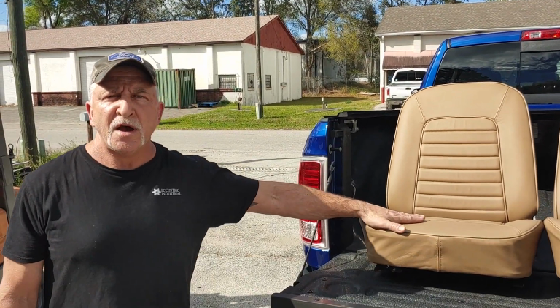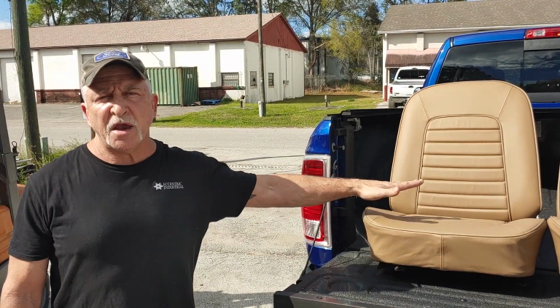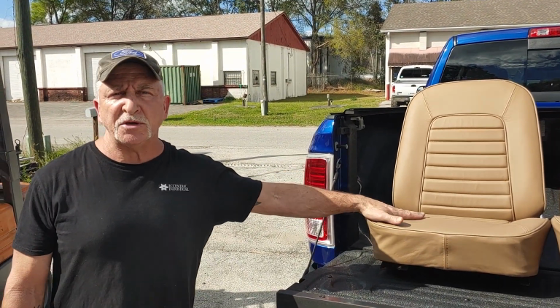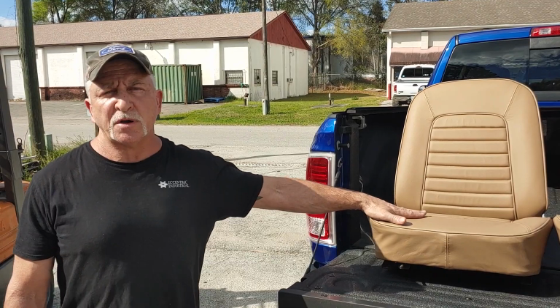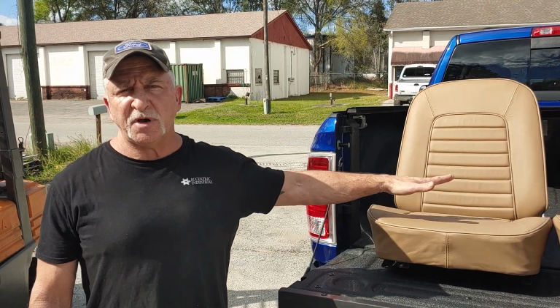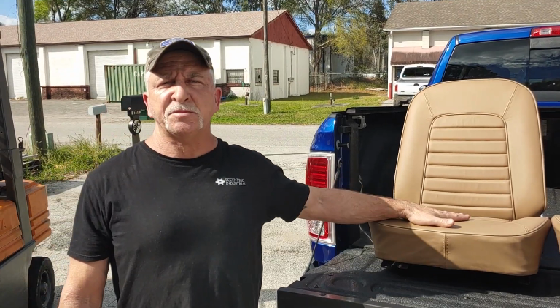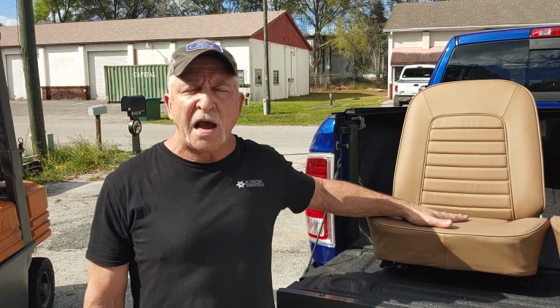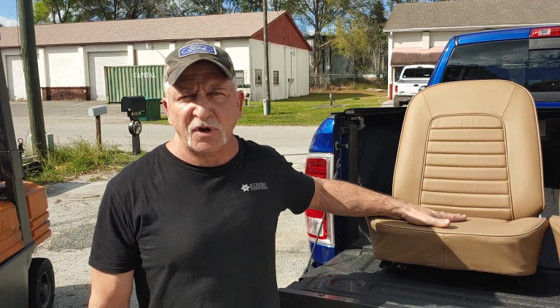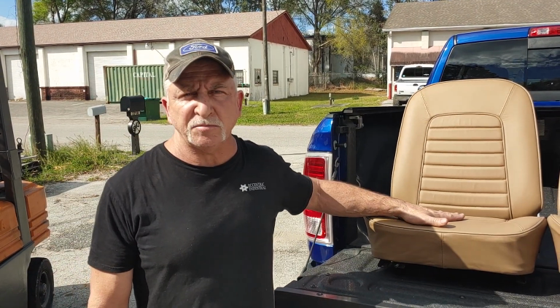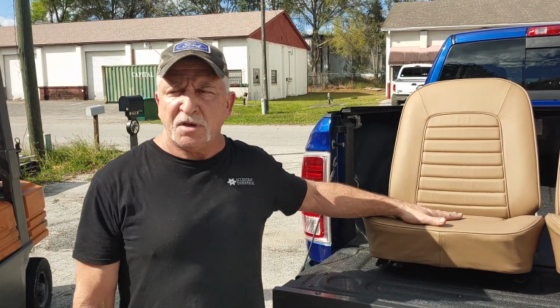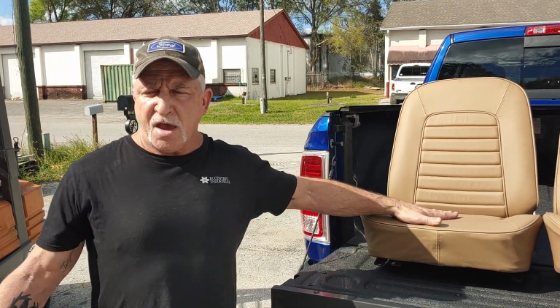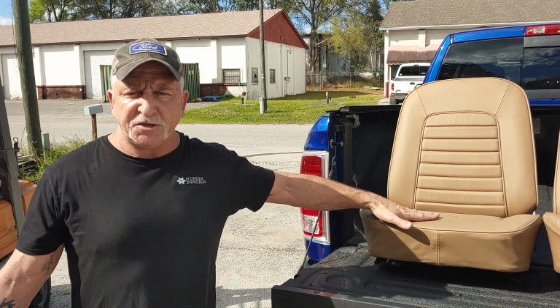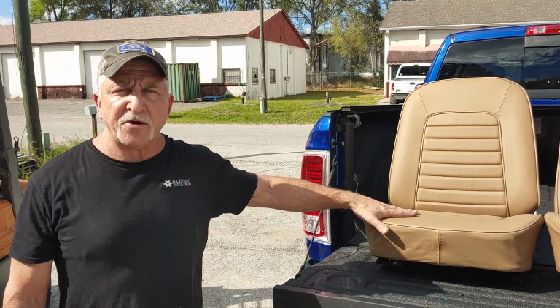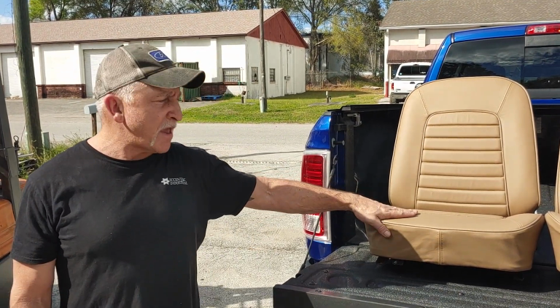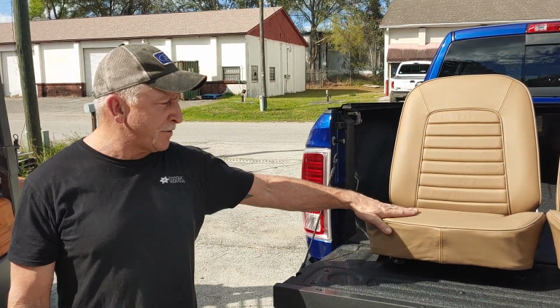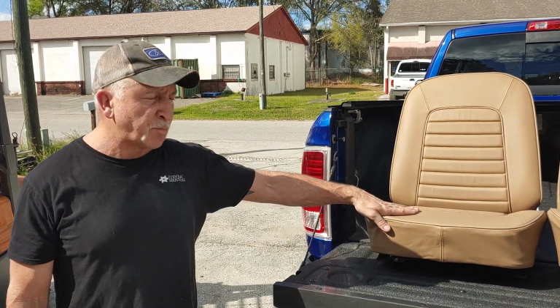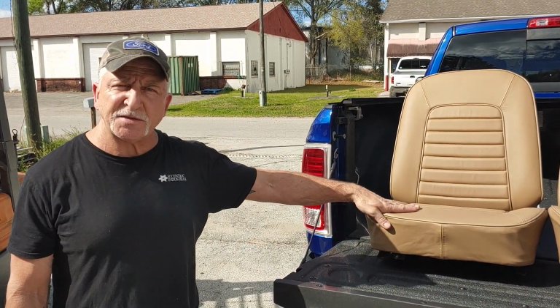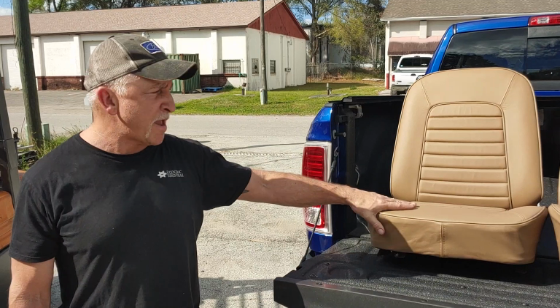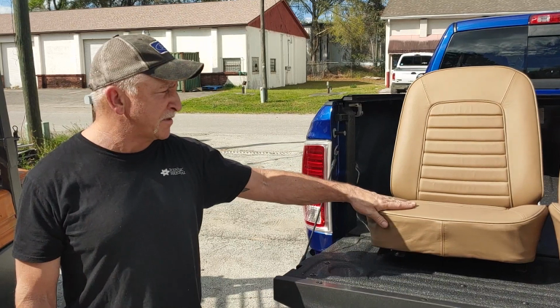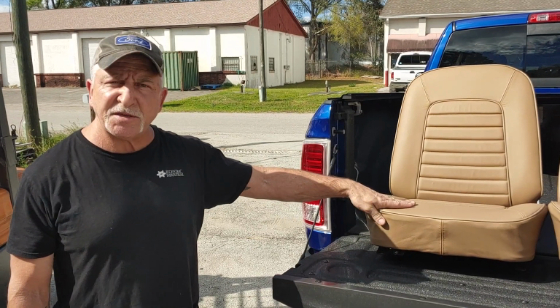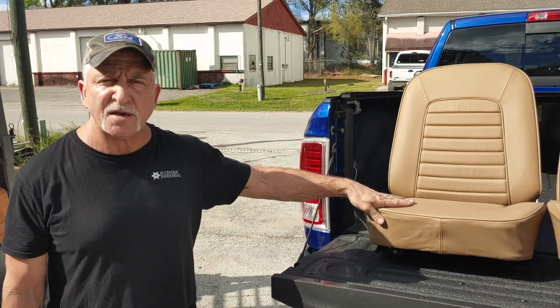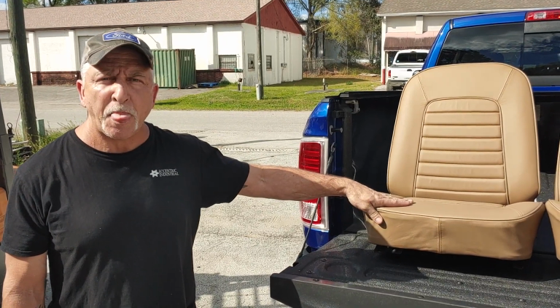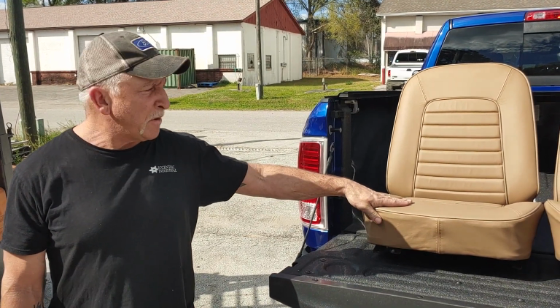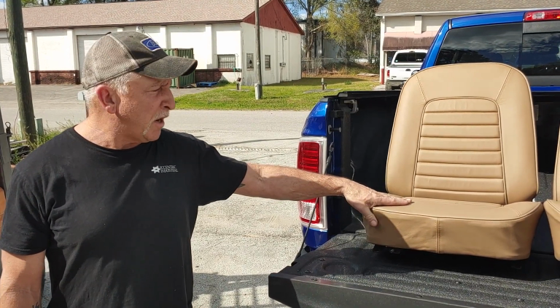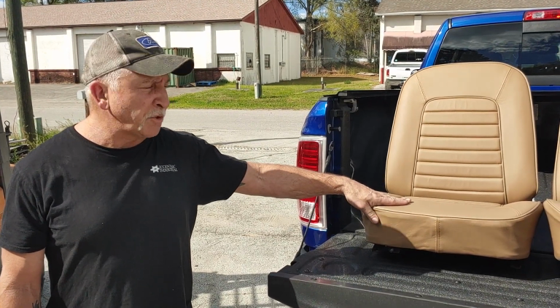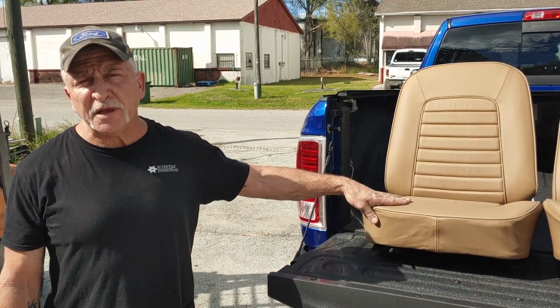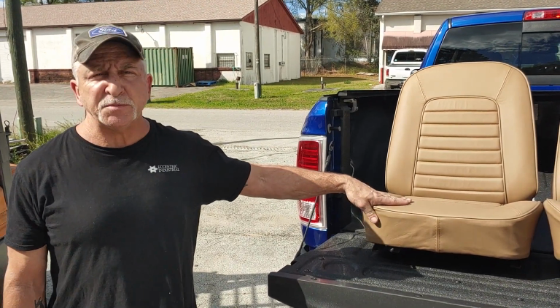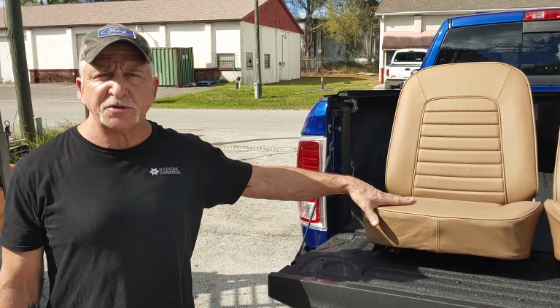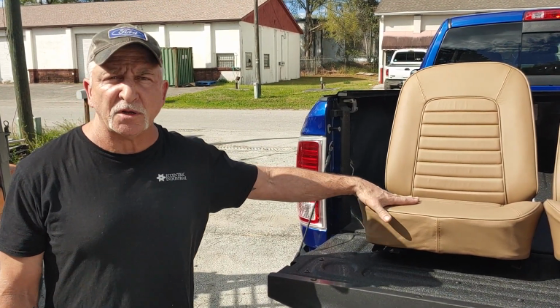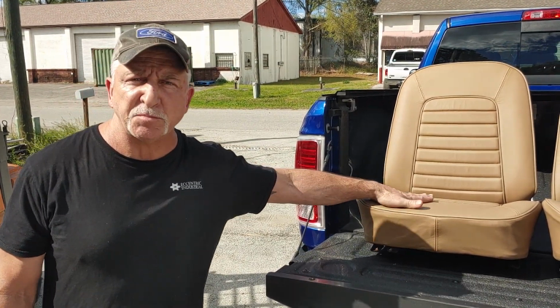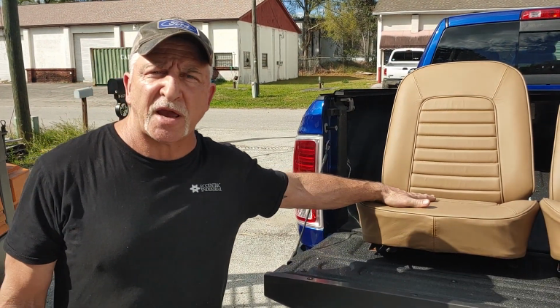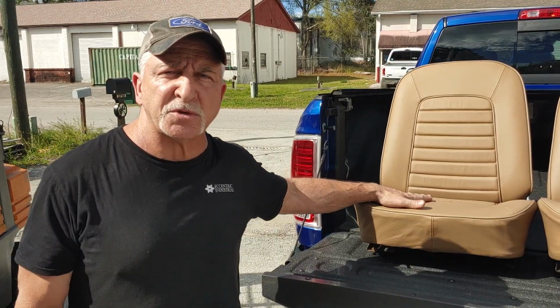I can make them original, I can make them custom, however you like them. It just varies in prices and the seats, and we do complete custom interiors as well, as boats and motorcycles.